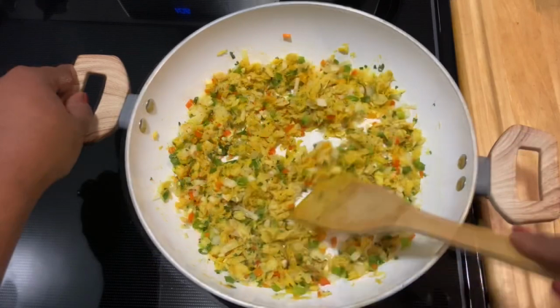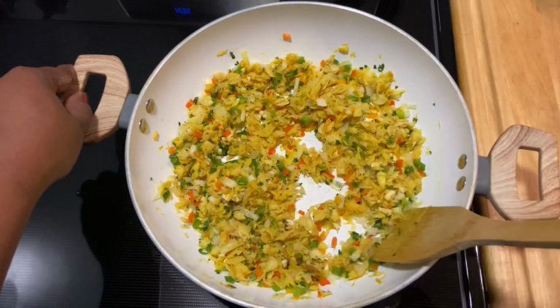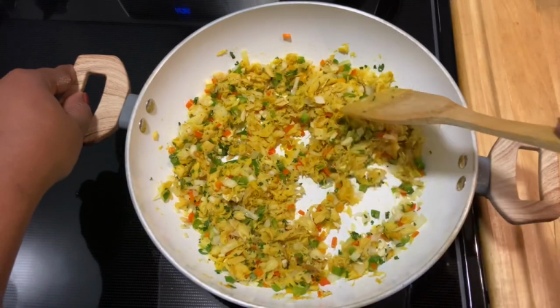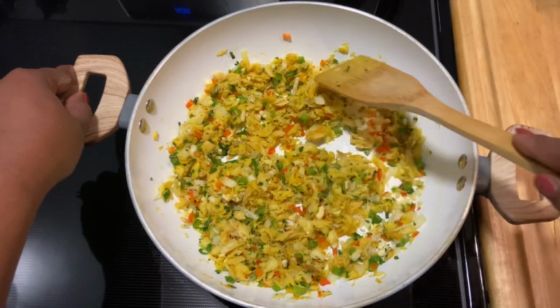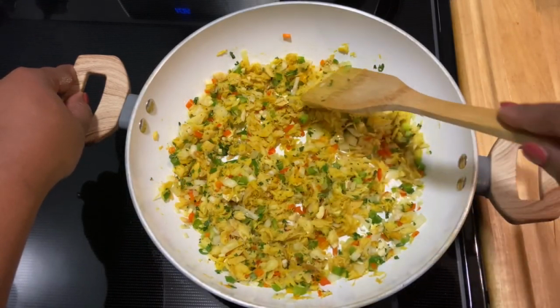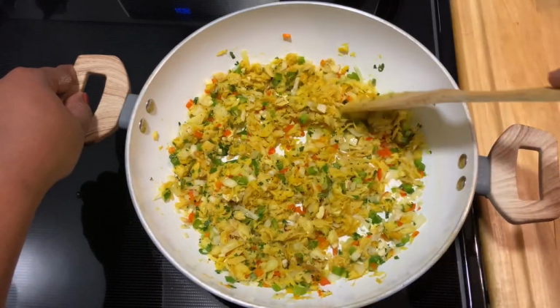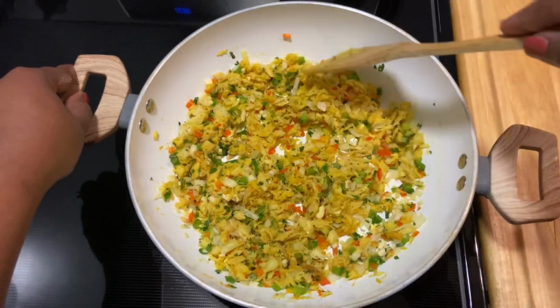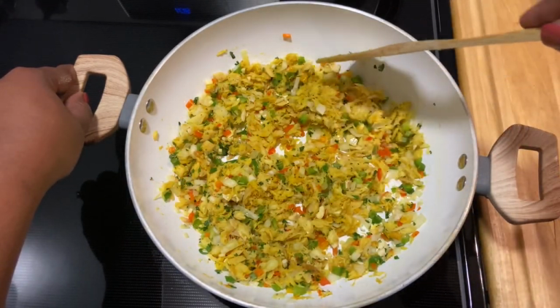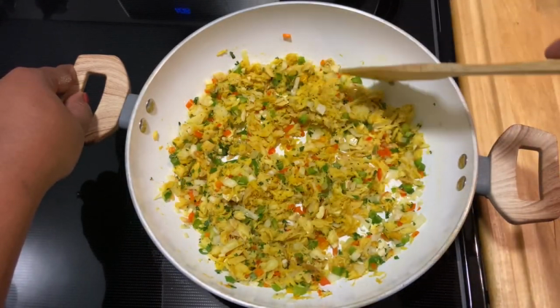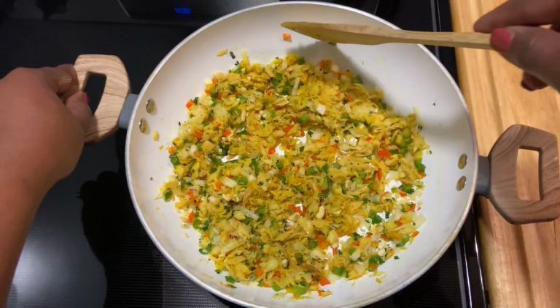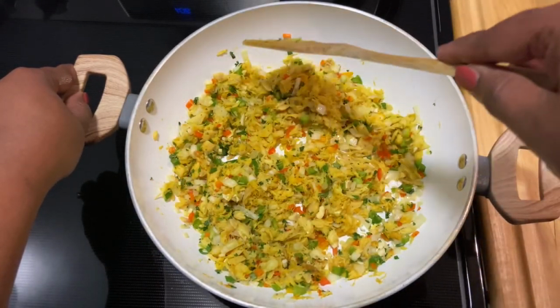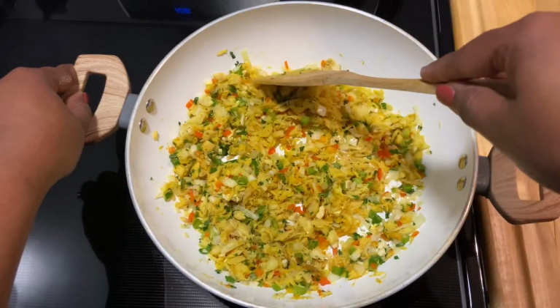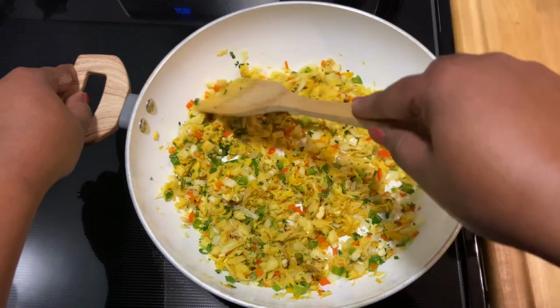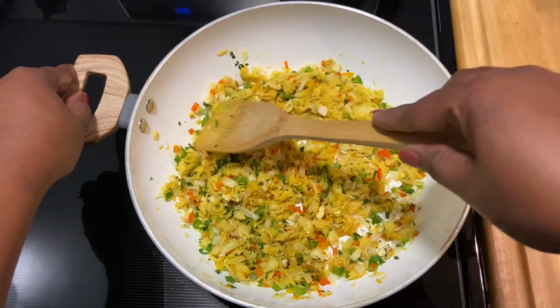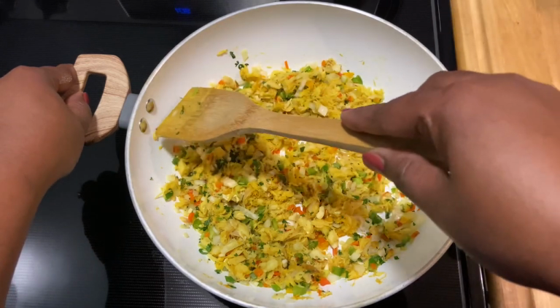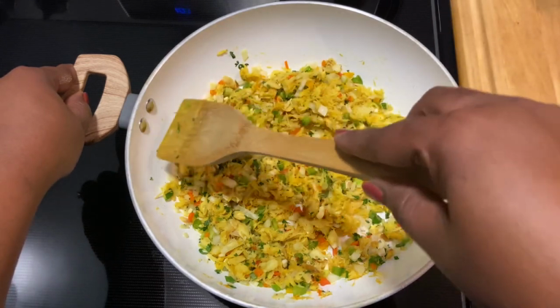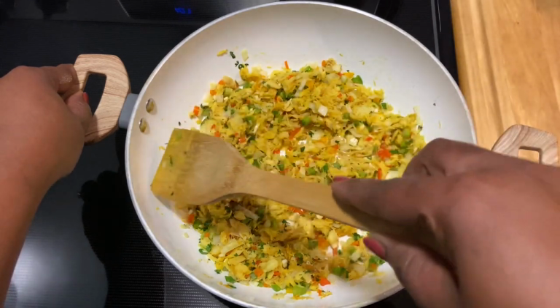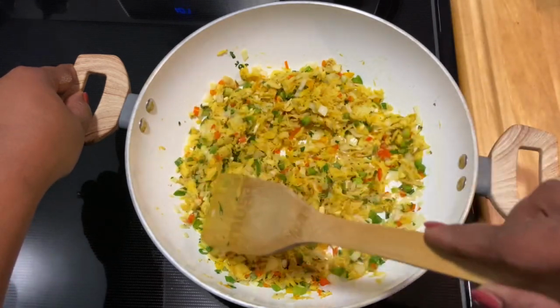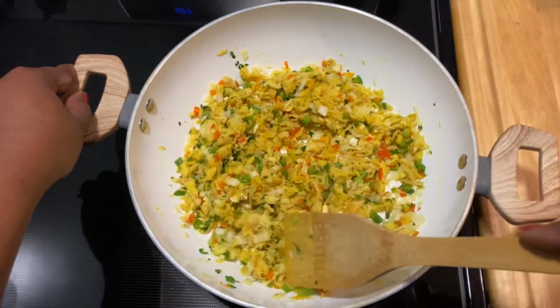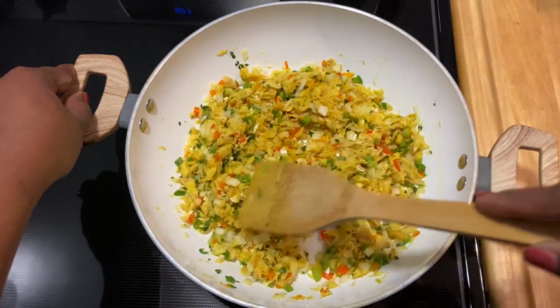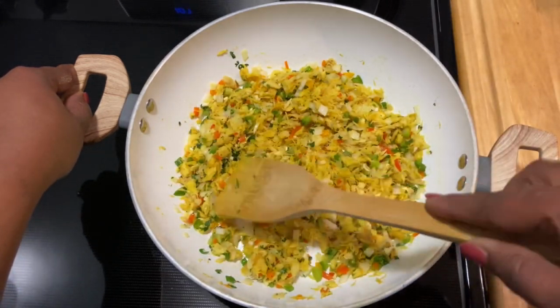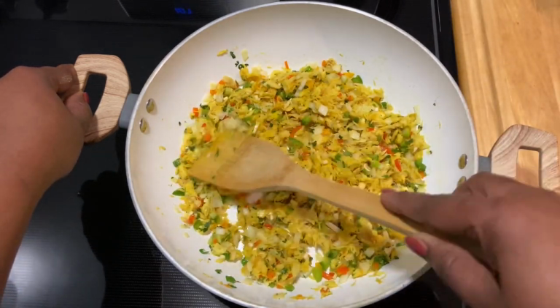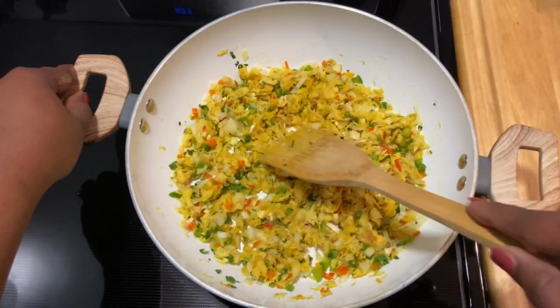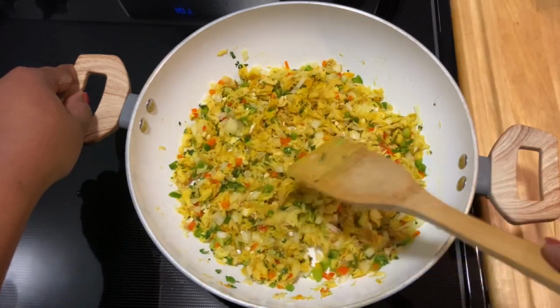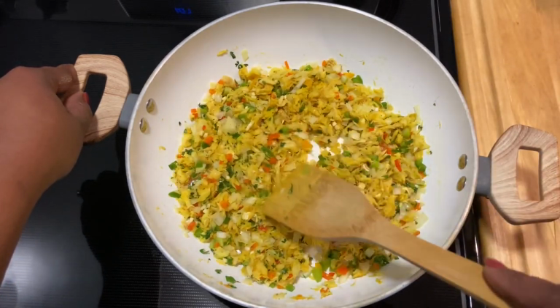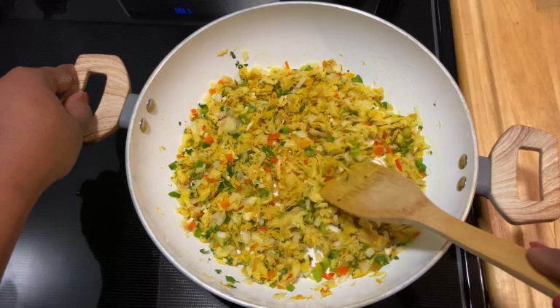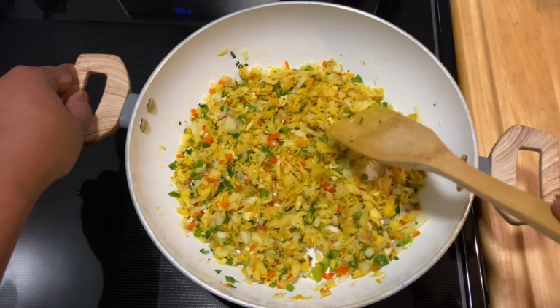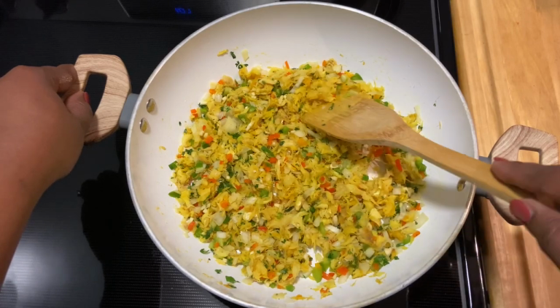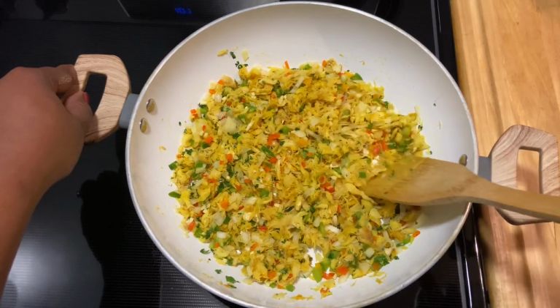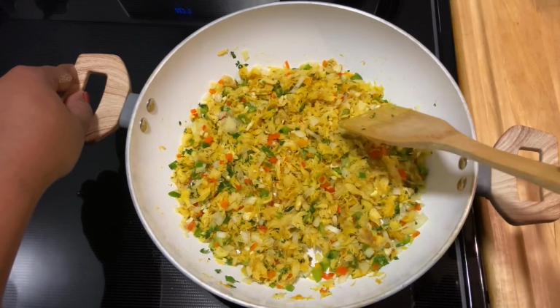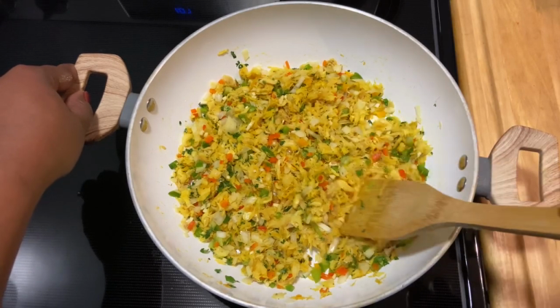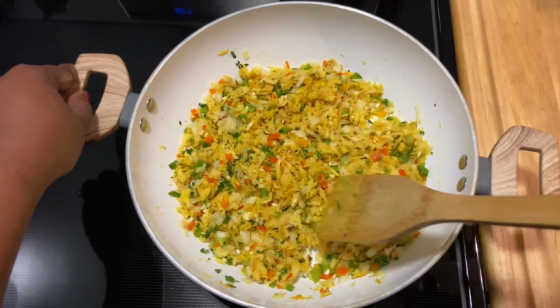I'm going to cover this up and let it go for about two to three minutes, then set it aside so it can cool. Then we can start with our green fig, or green banana.